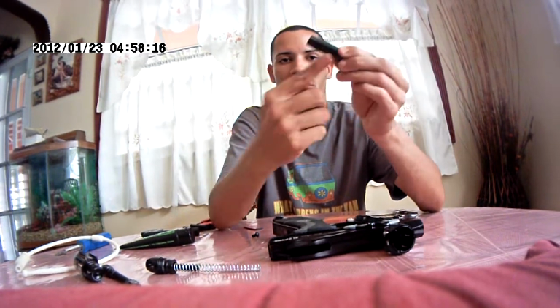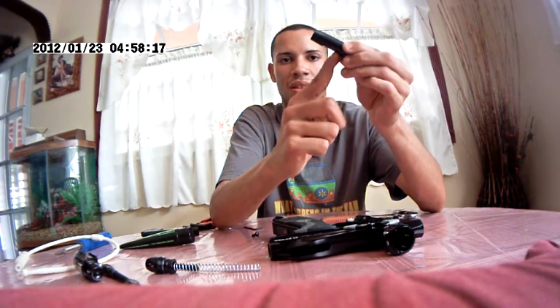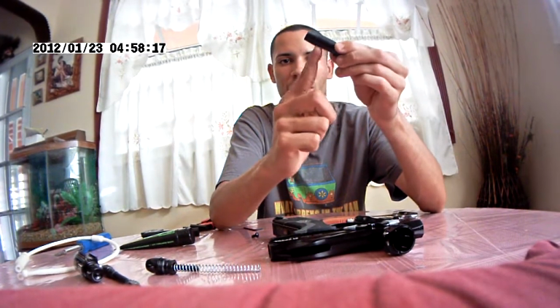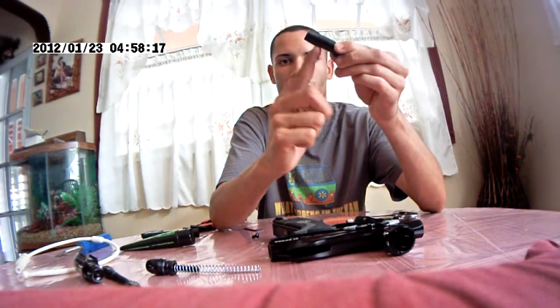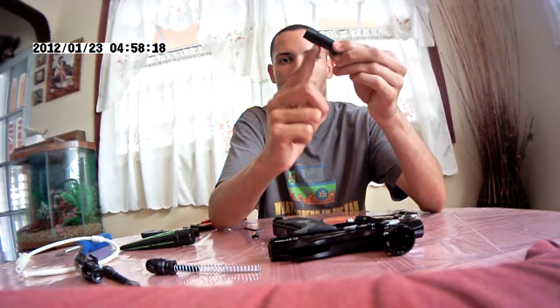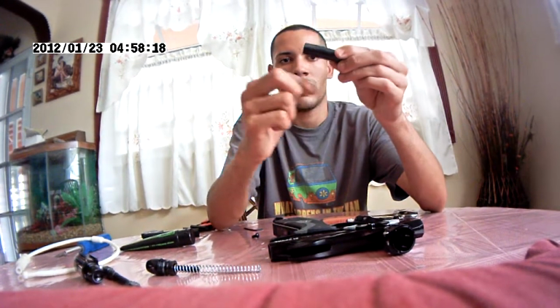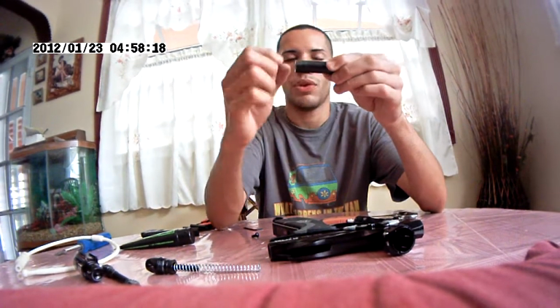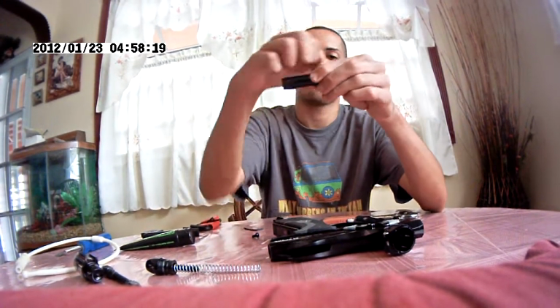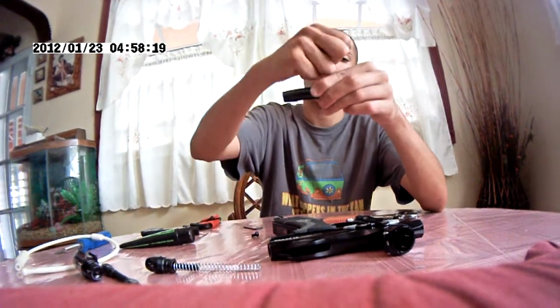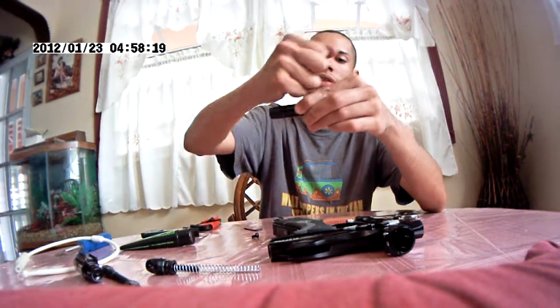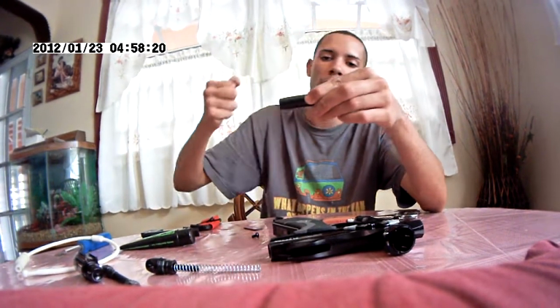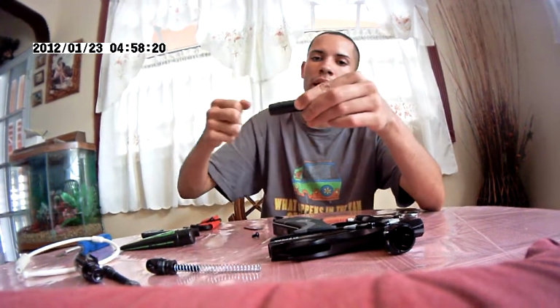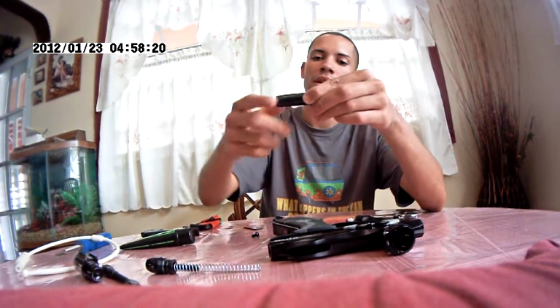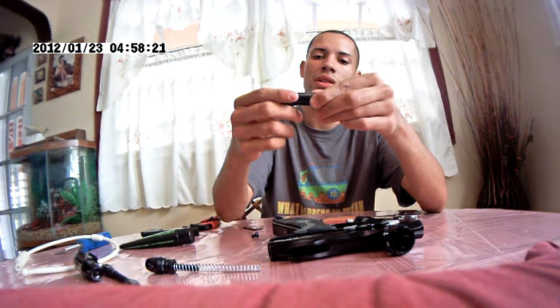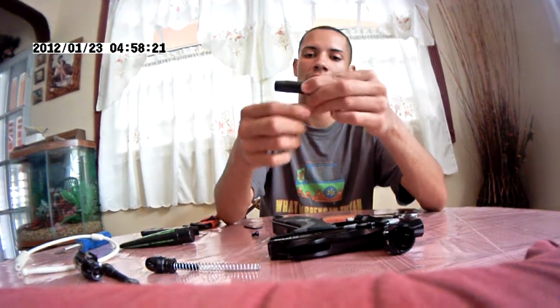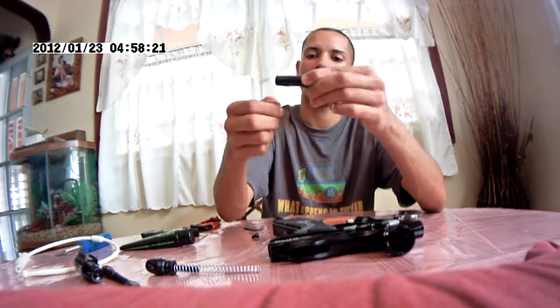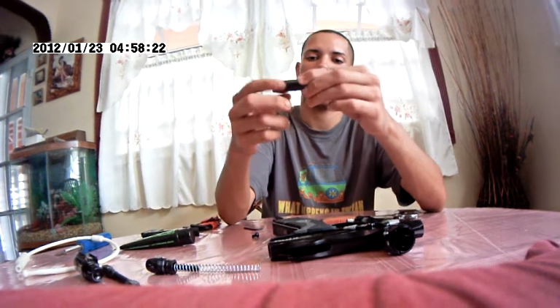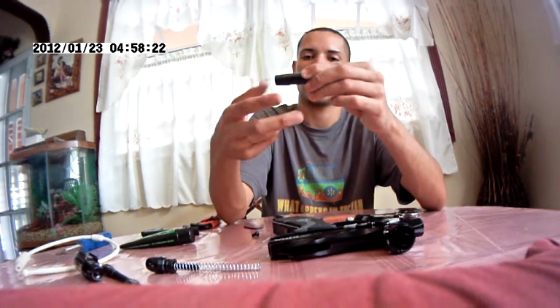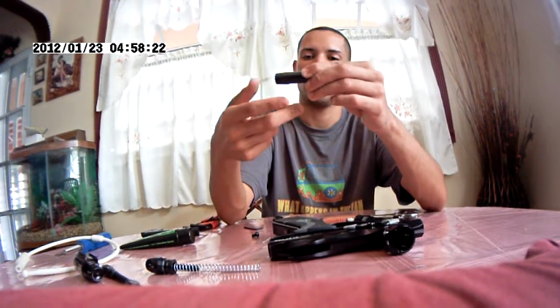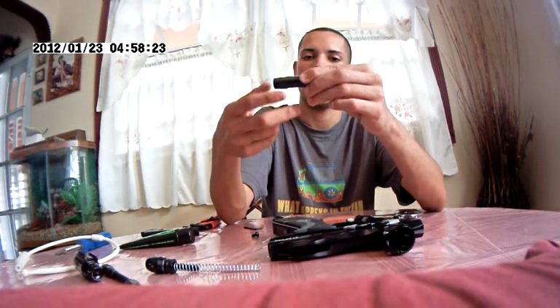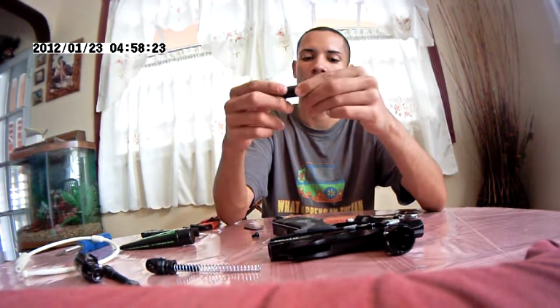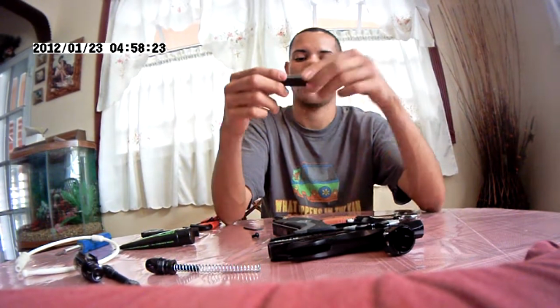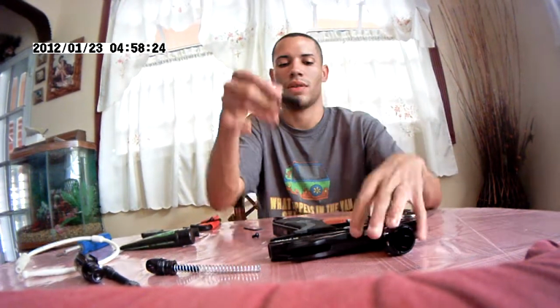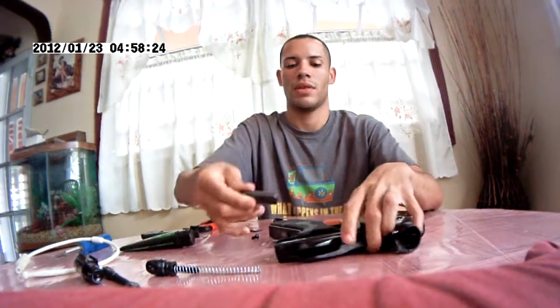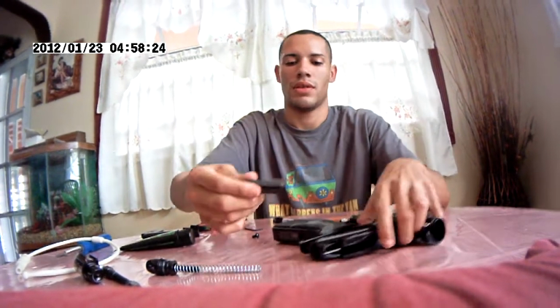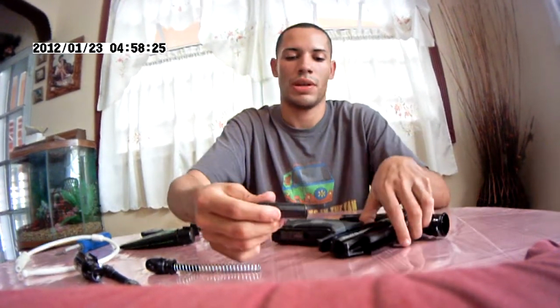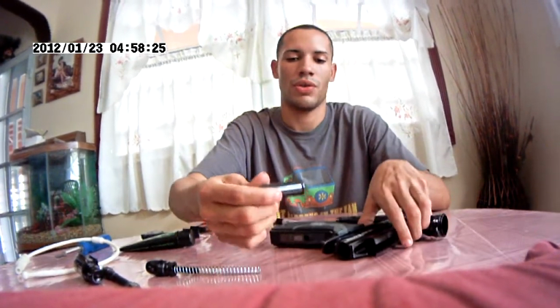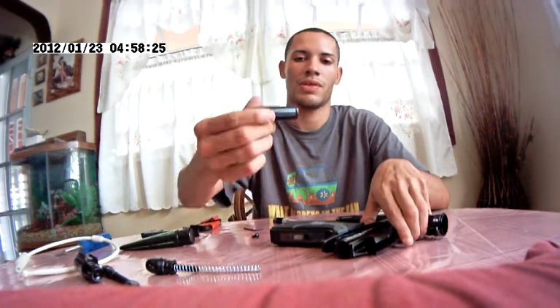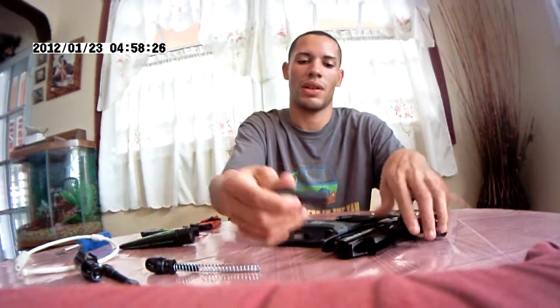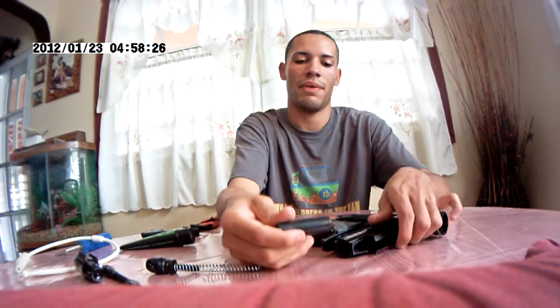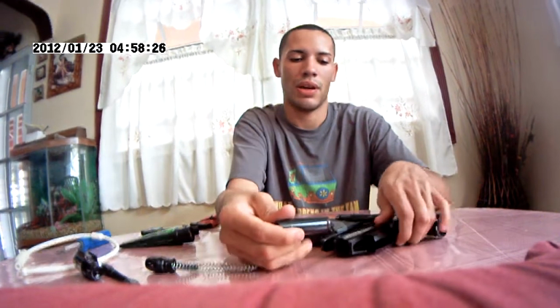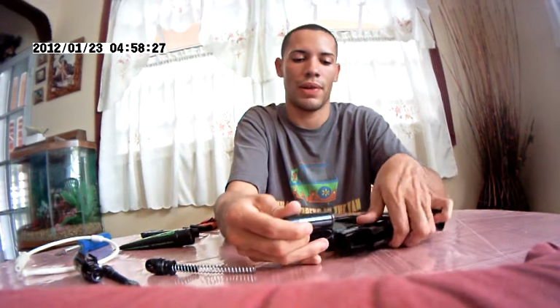And this little square — when you cock the bolt back, it's just going to click in so that you will be able to shoot it. Make sure you install it very carefully.